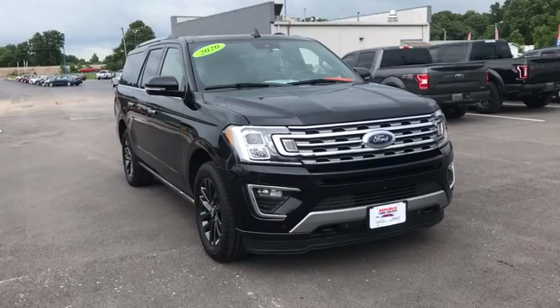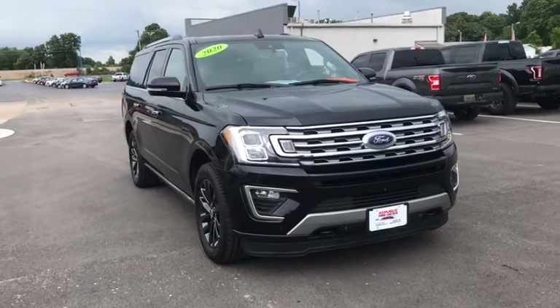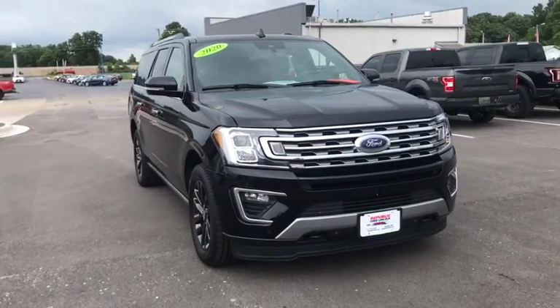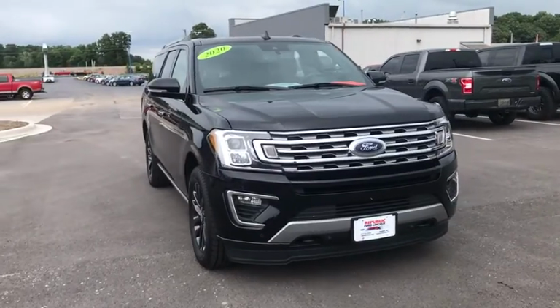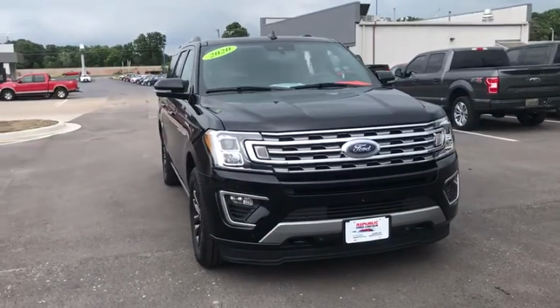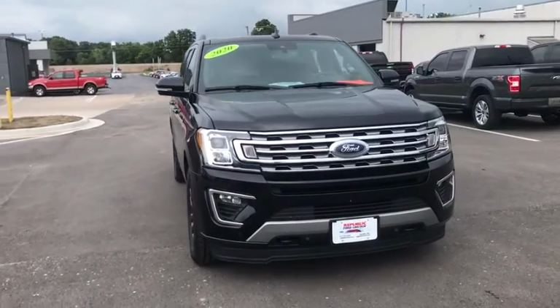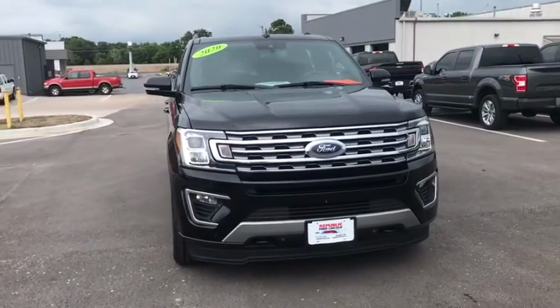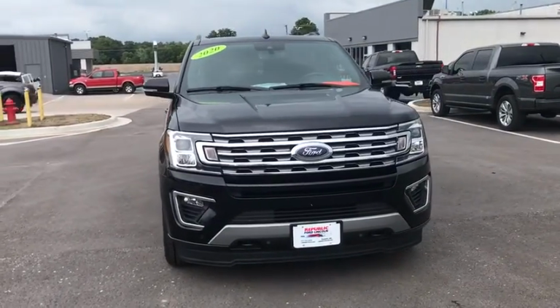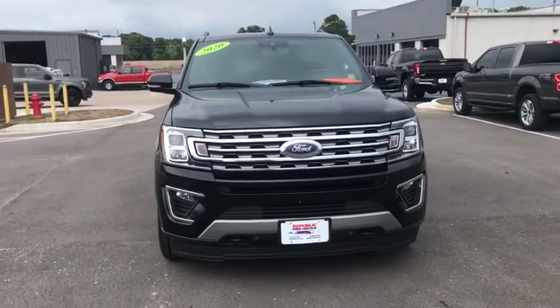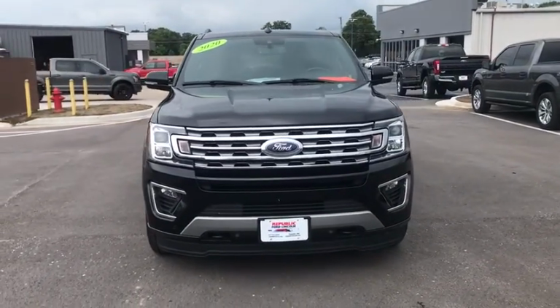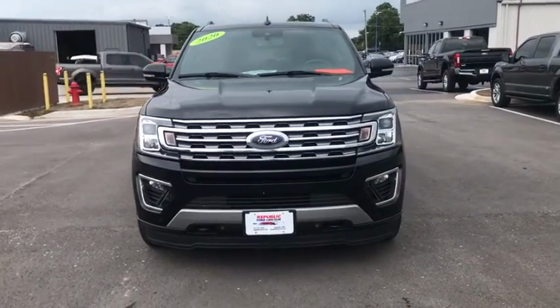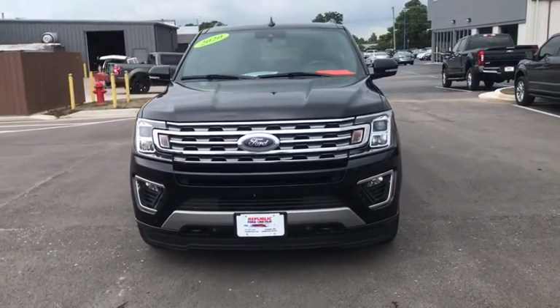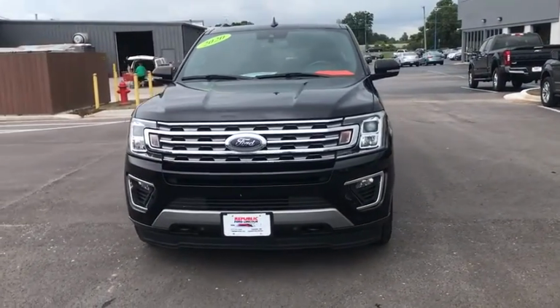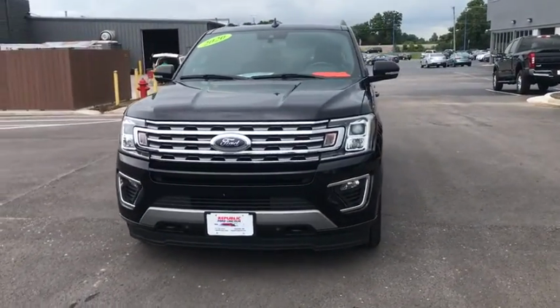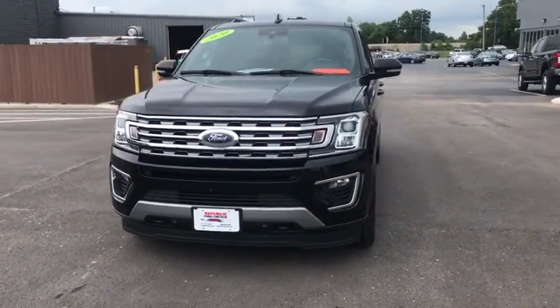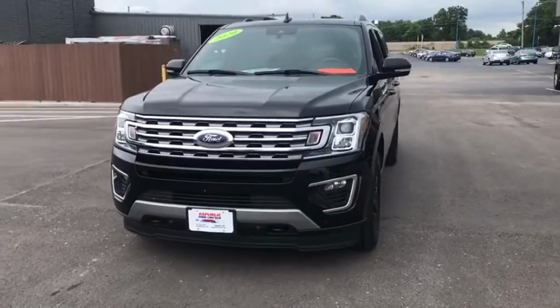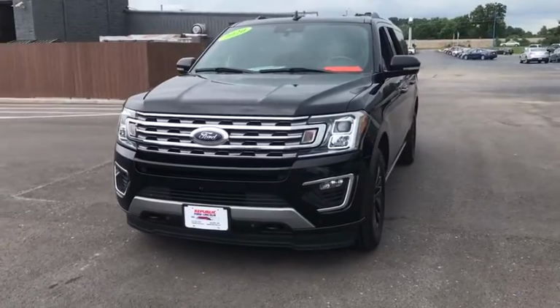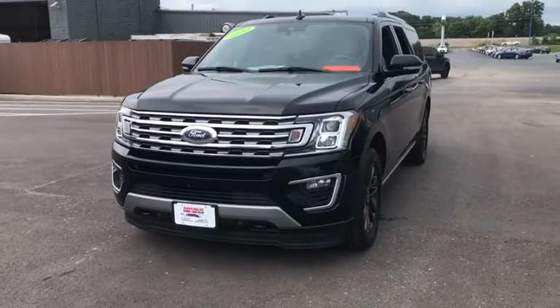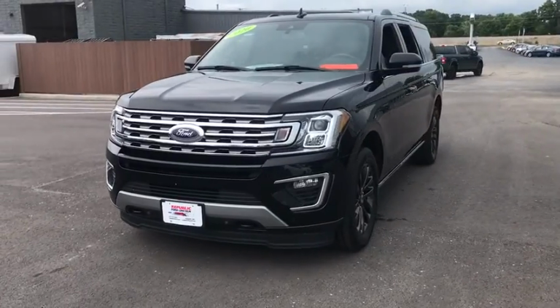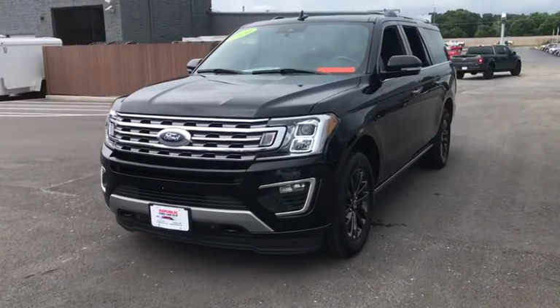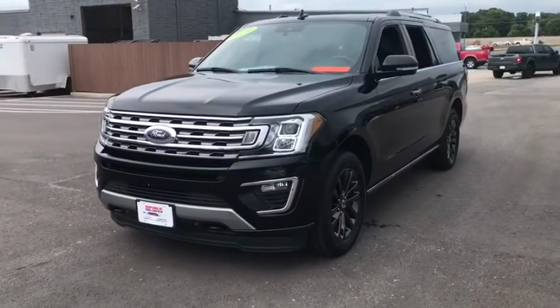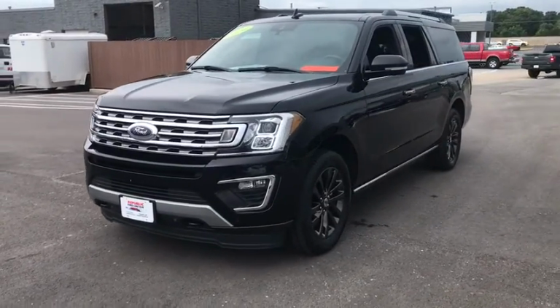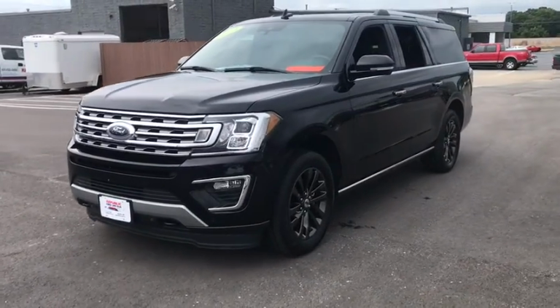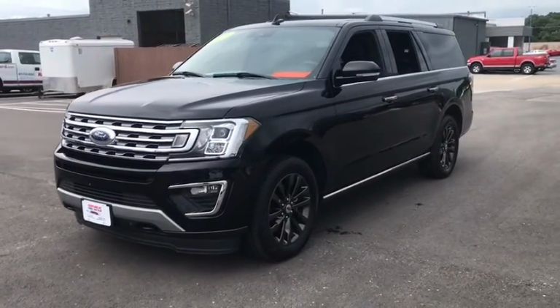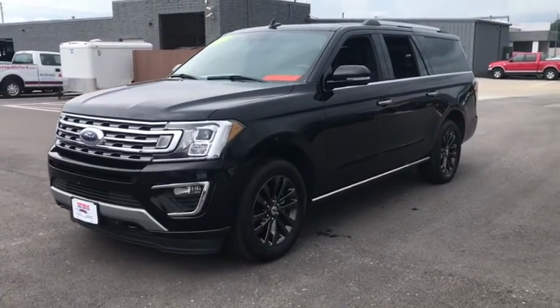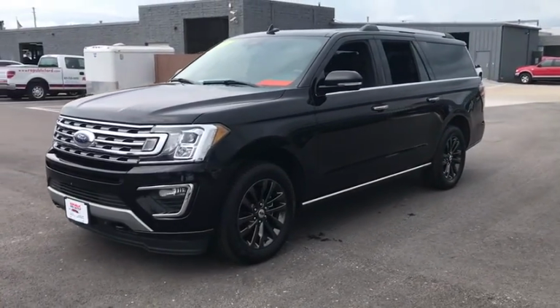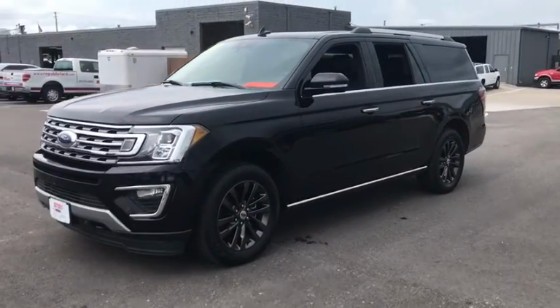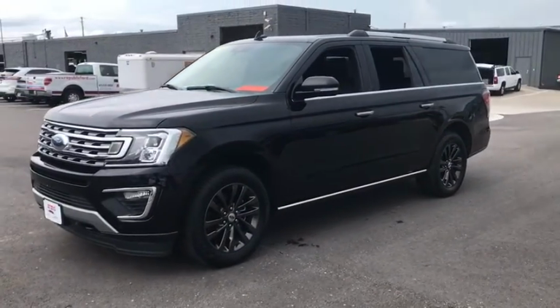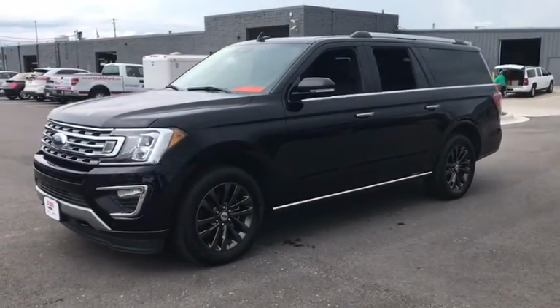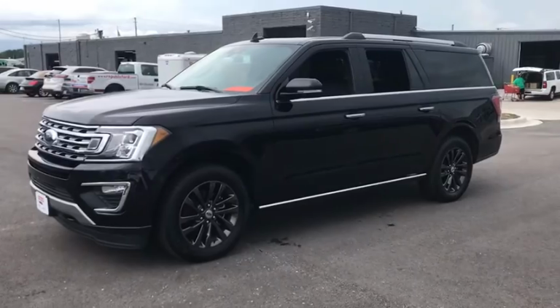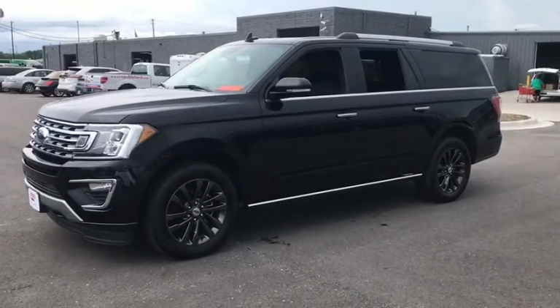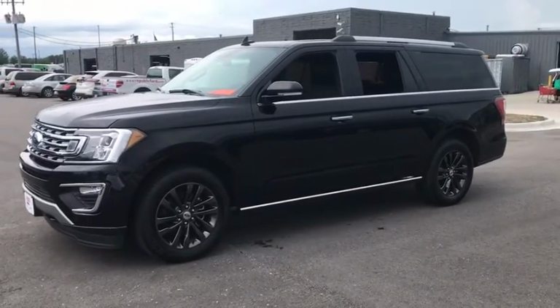Make a great choice today with the 2020 Ford Expedition. Powerful, controlled, resourceful. Expedition. This vehicle has less than 25,000 miles.